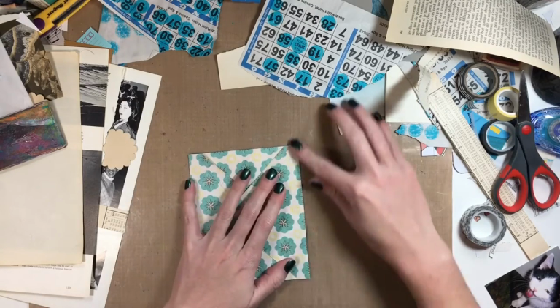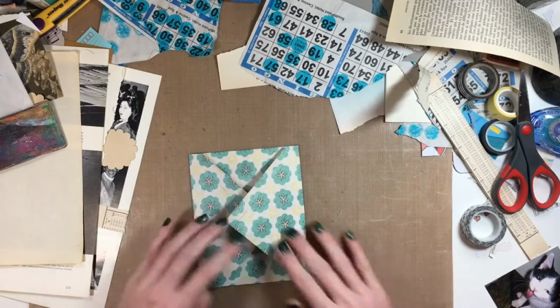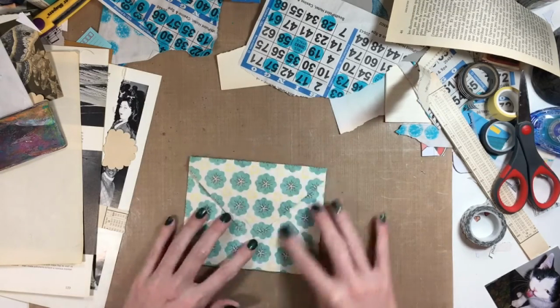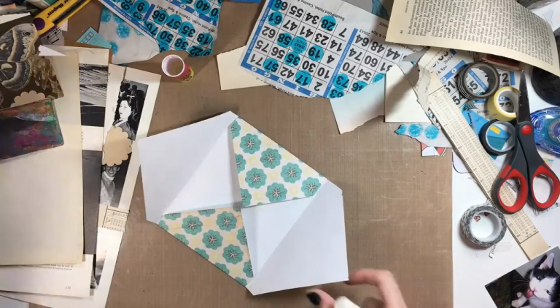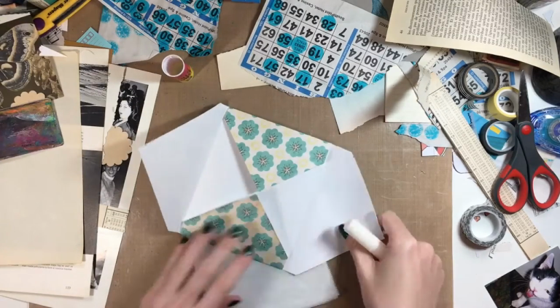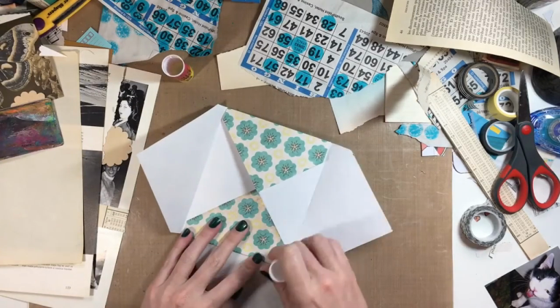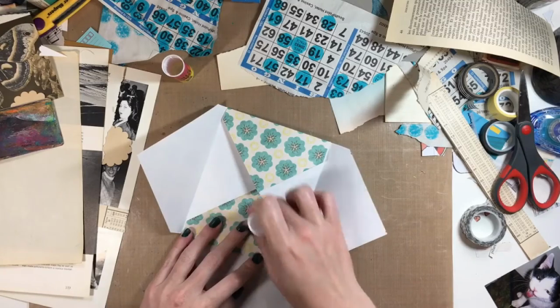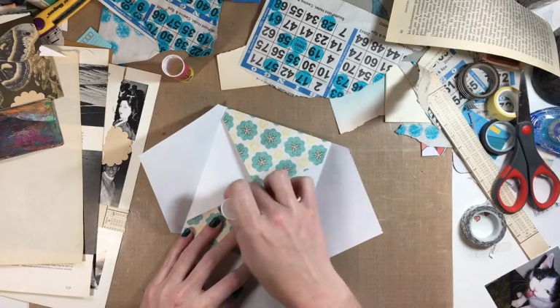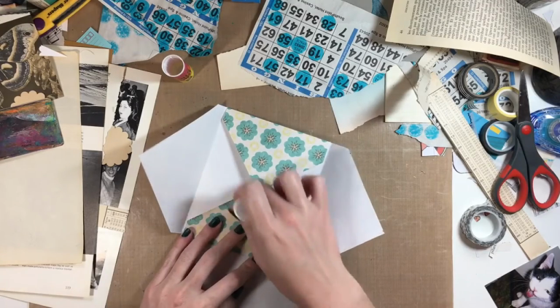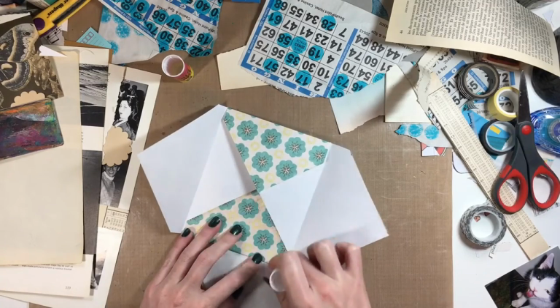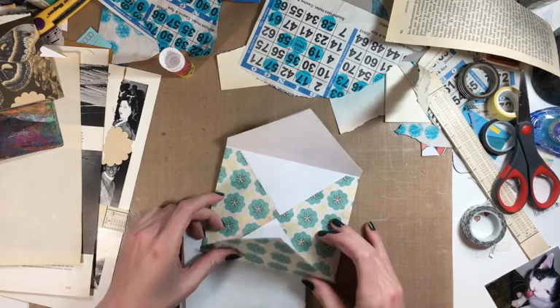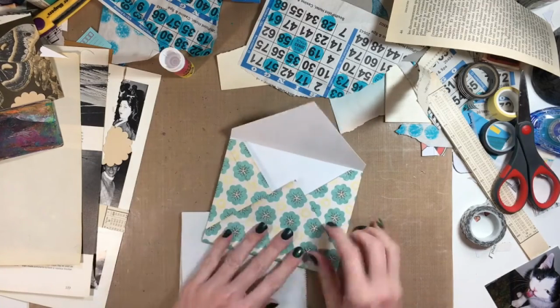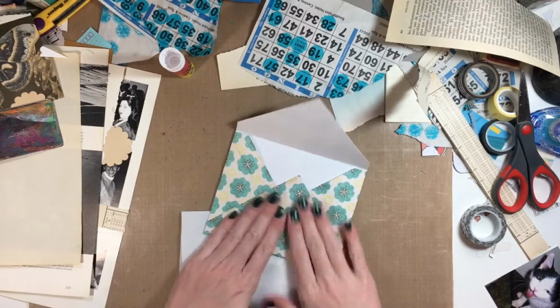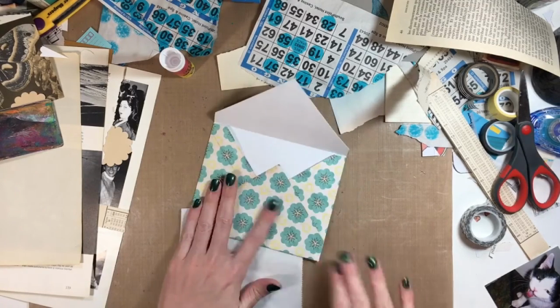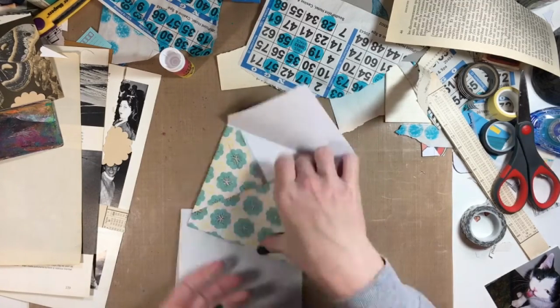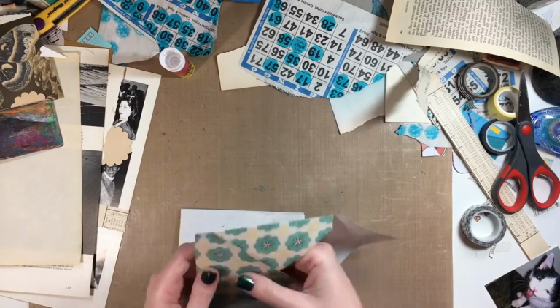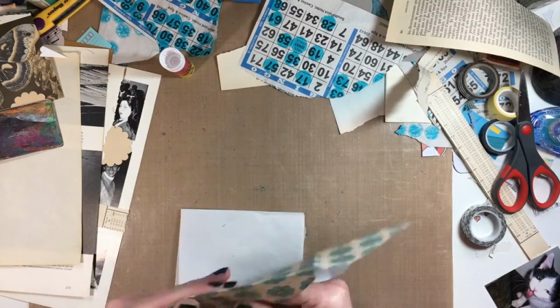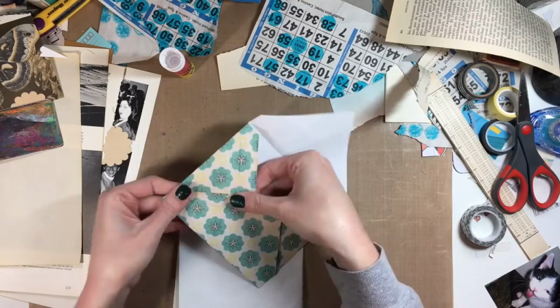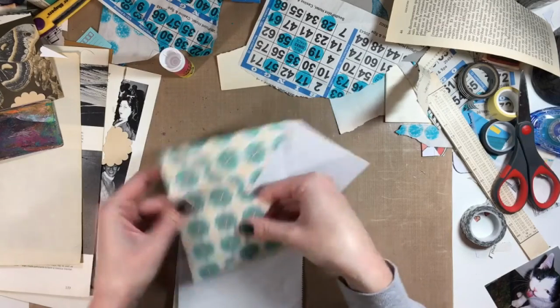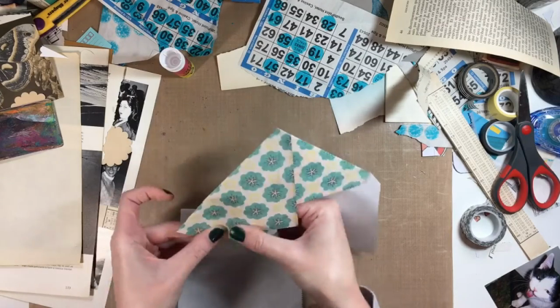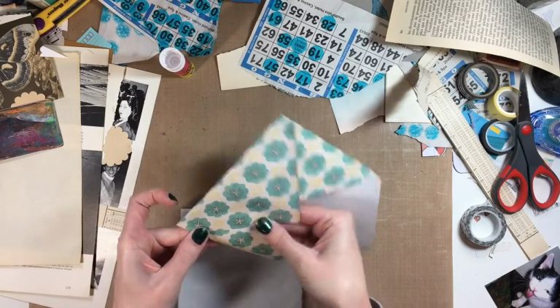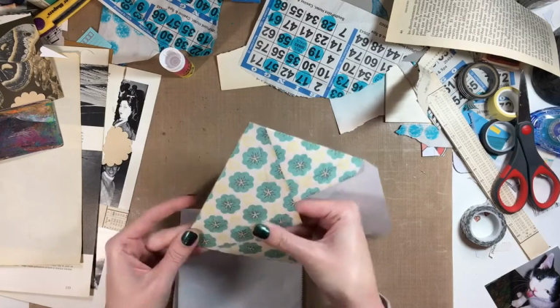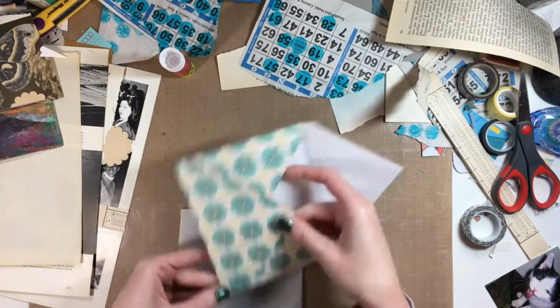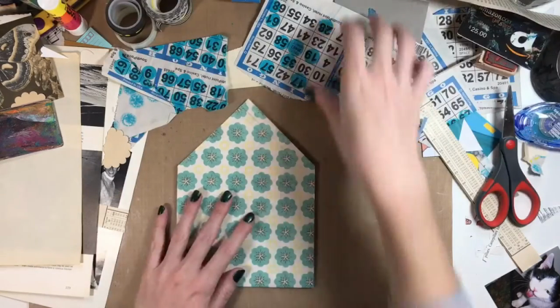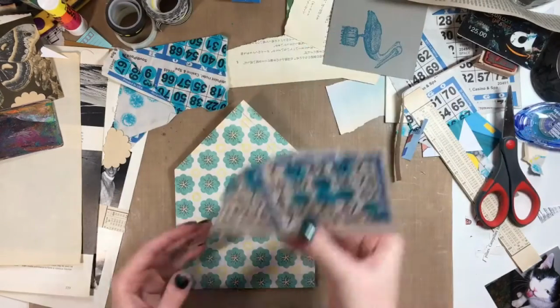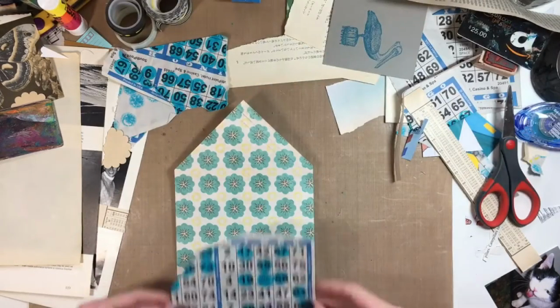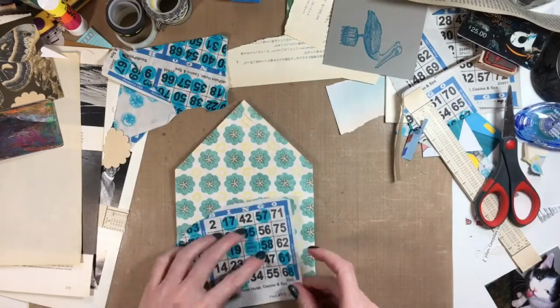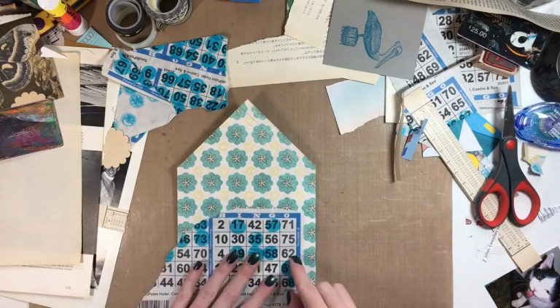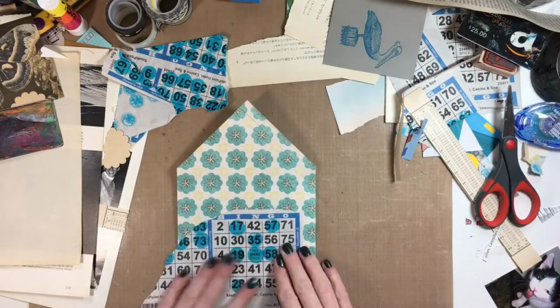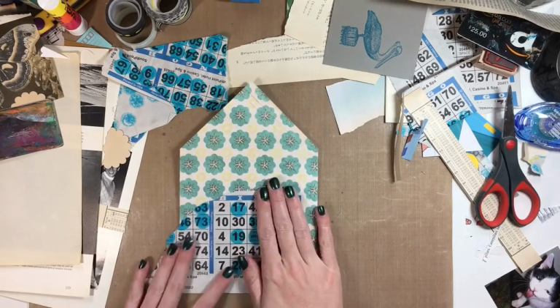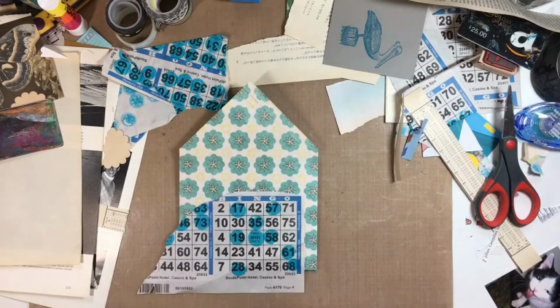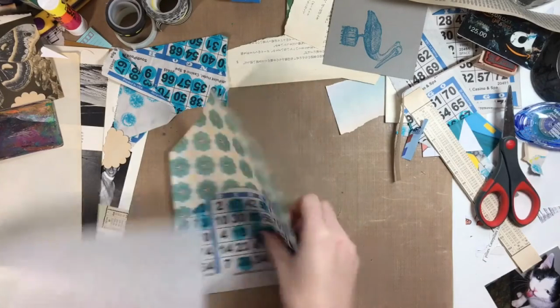So I fold the envelope and then I glue the sides to put it together, and then I just push the sides together so it's nice and glued.